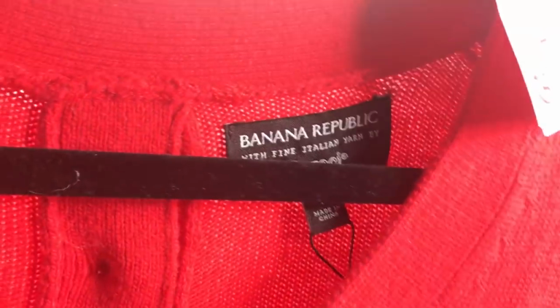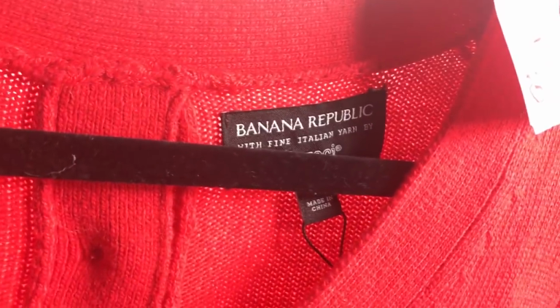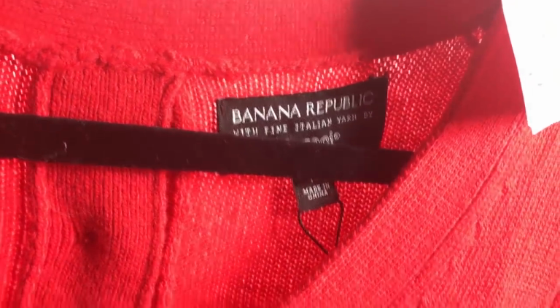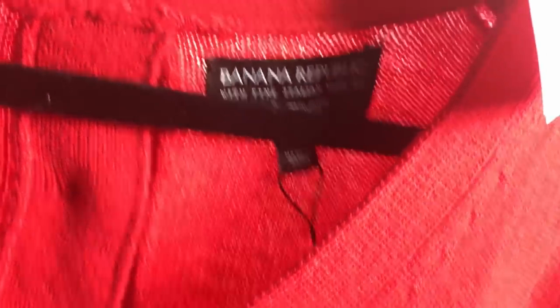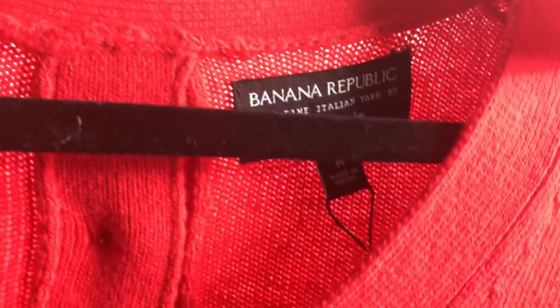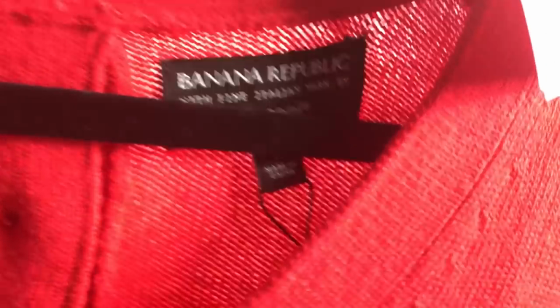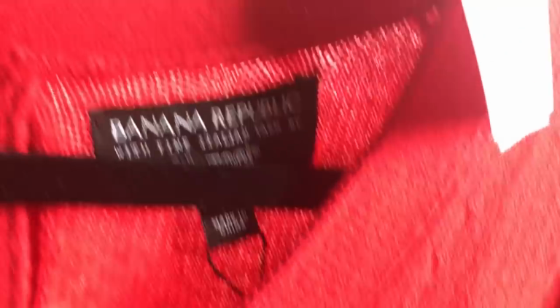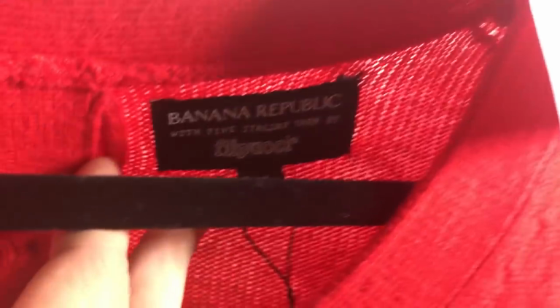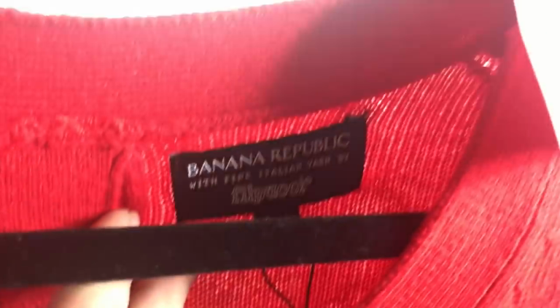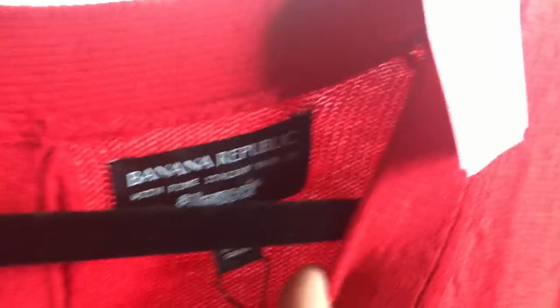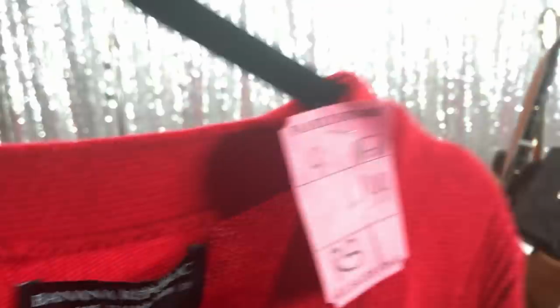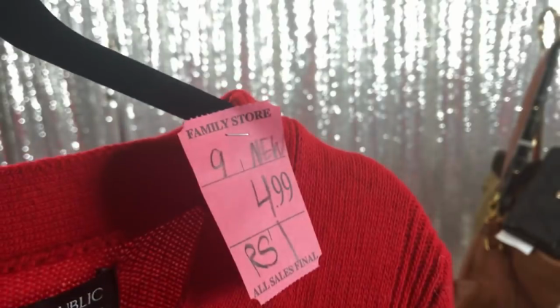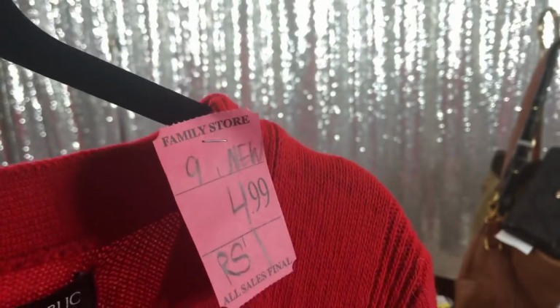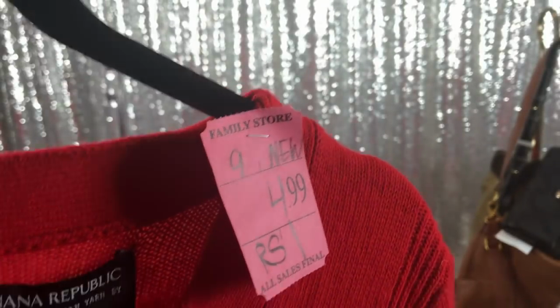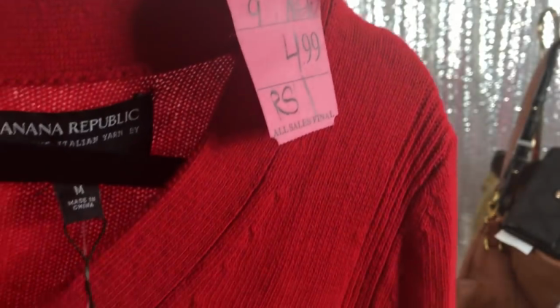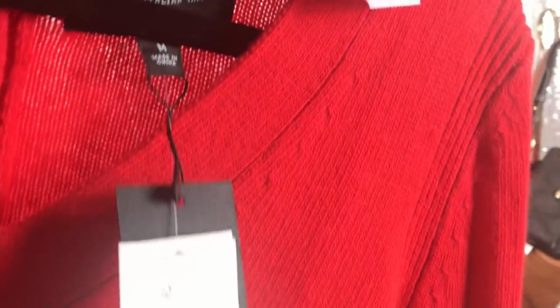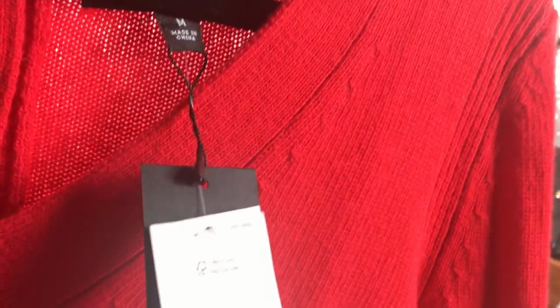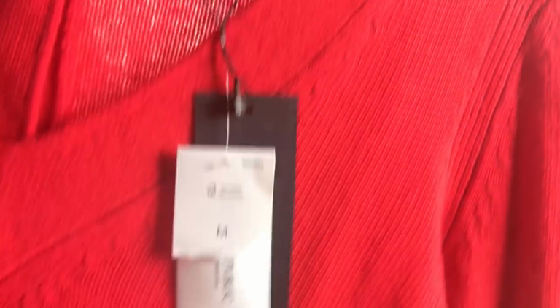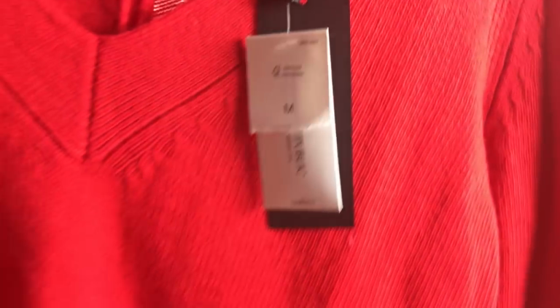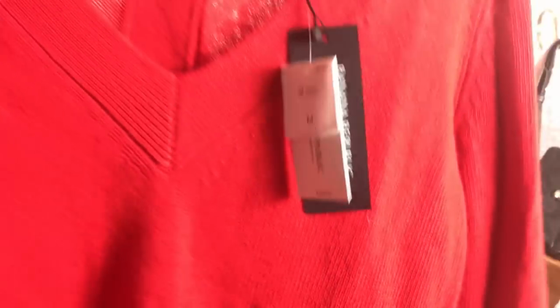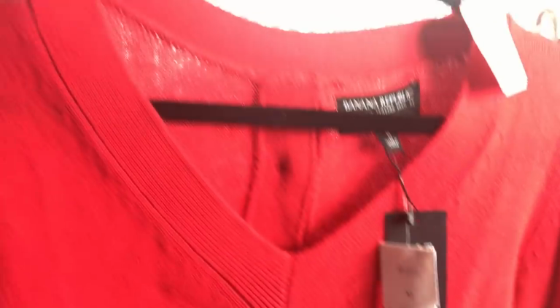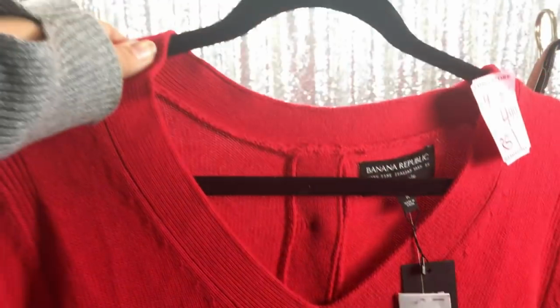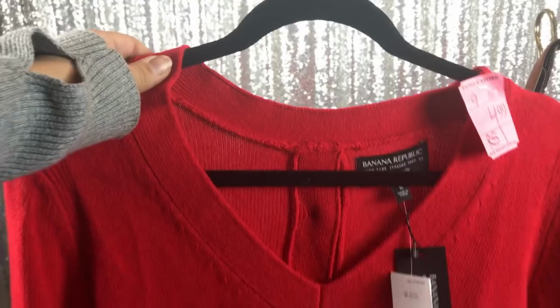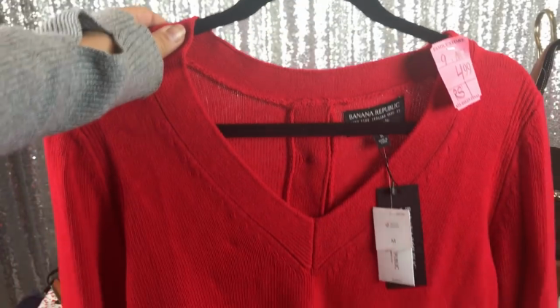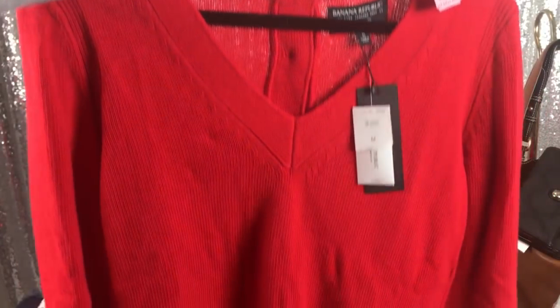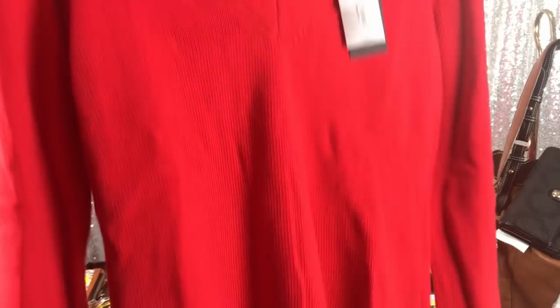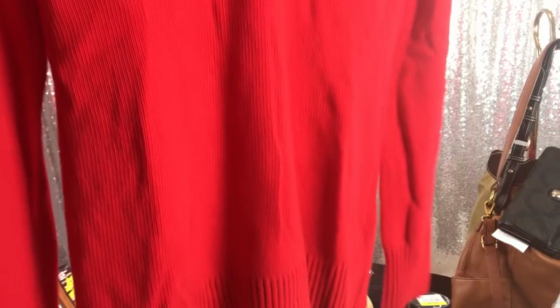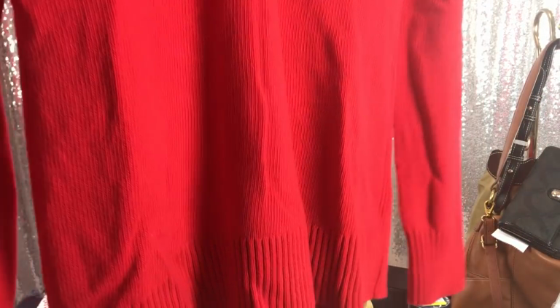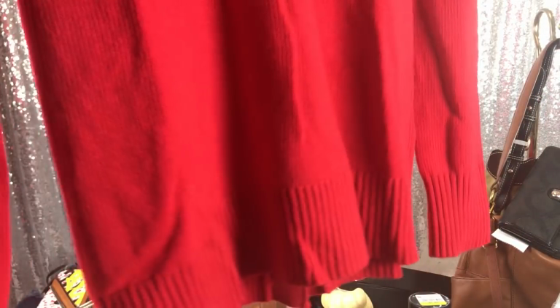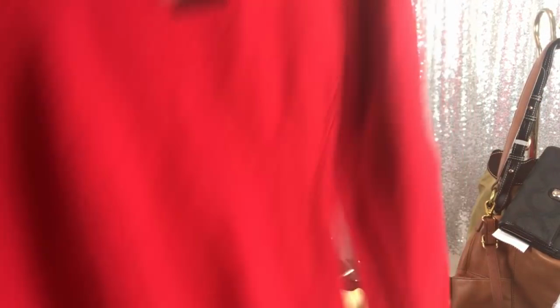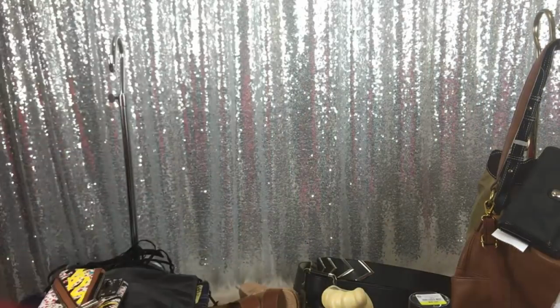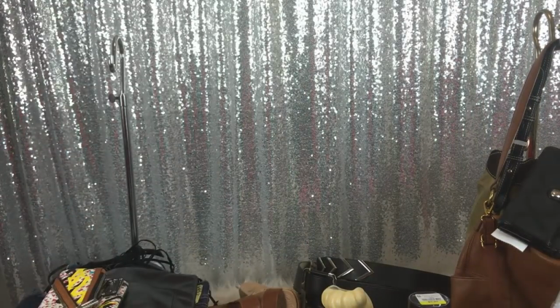It is a Banana Republic Italian — something or other — brand new with tags. It's this pretty red sweater.